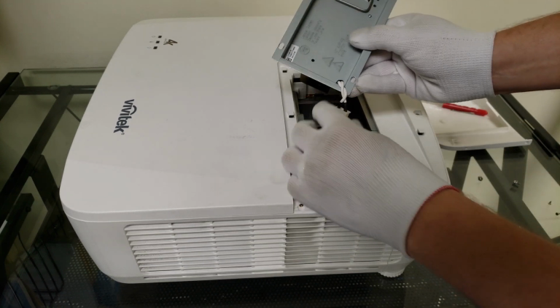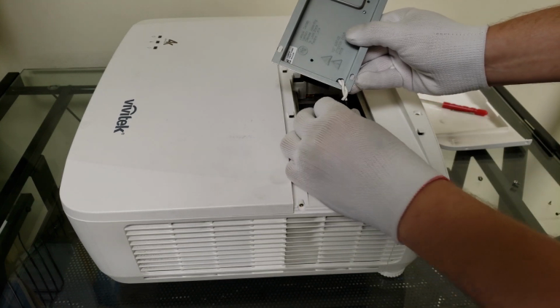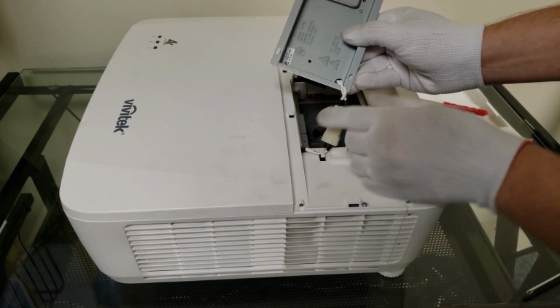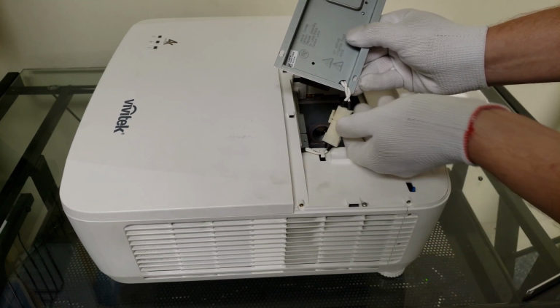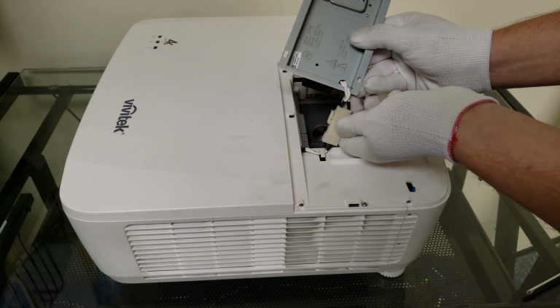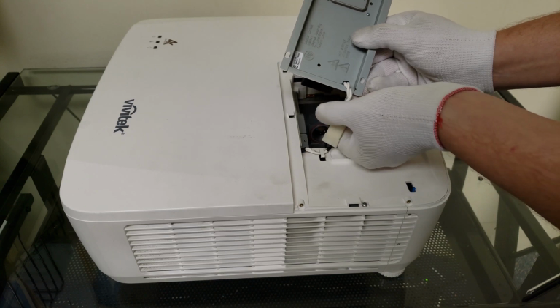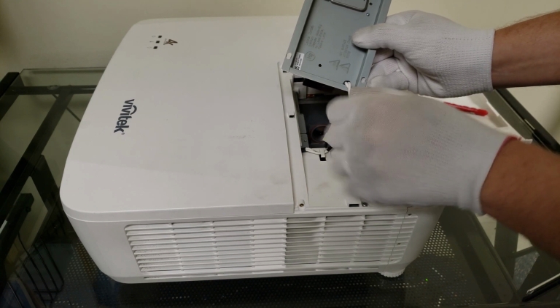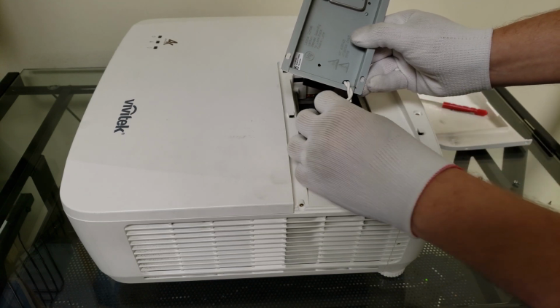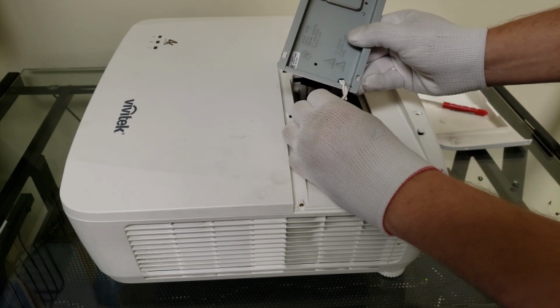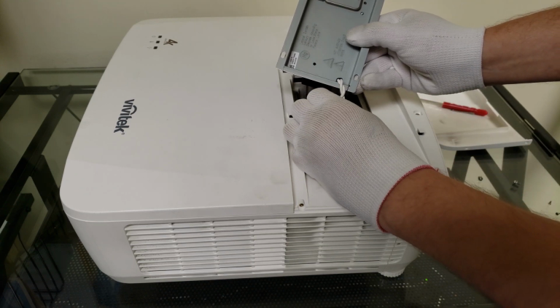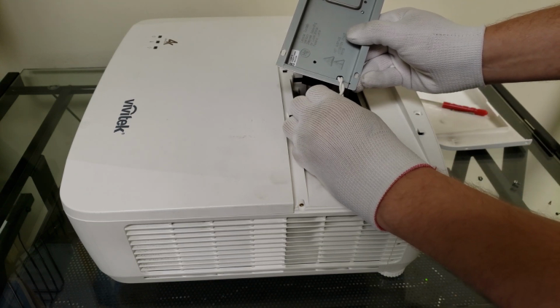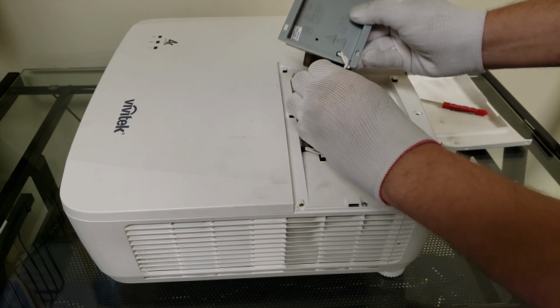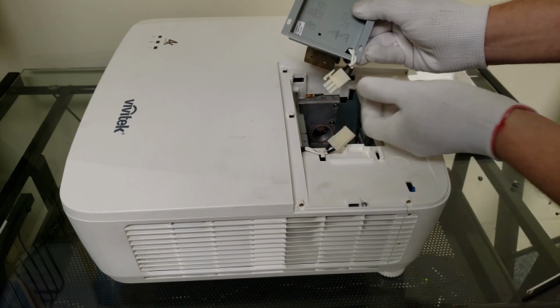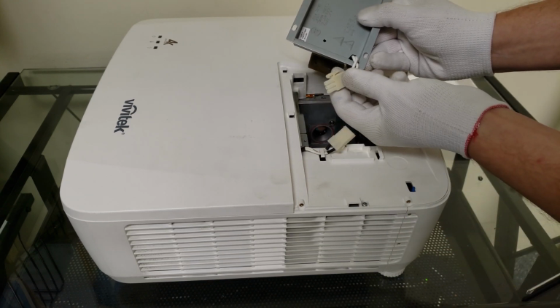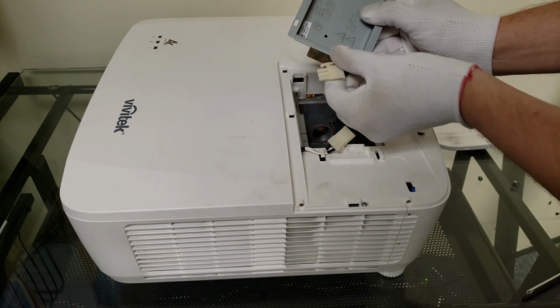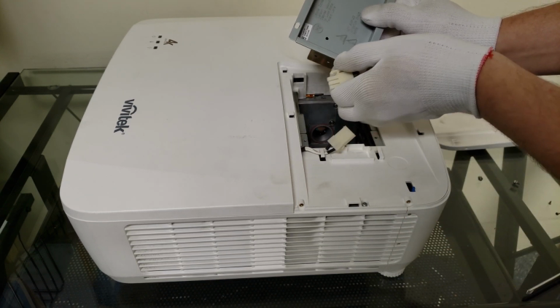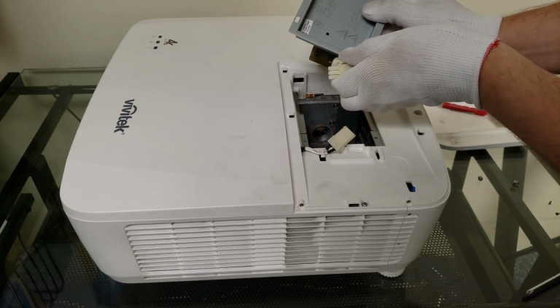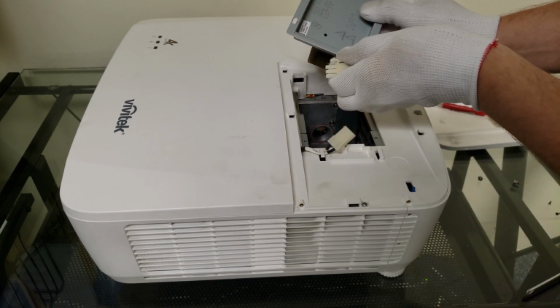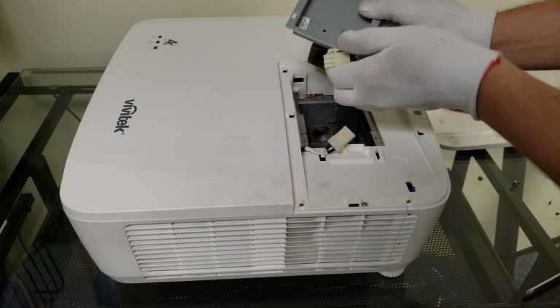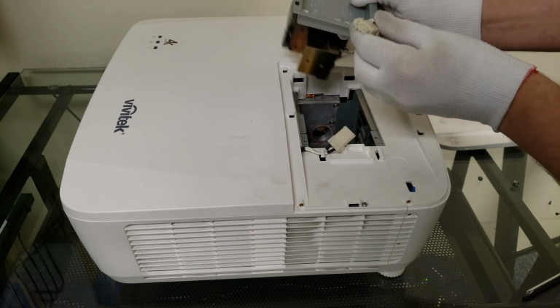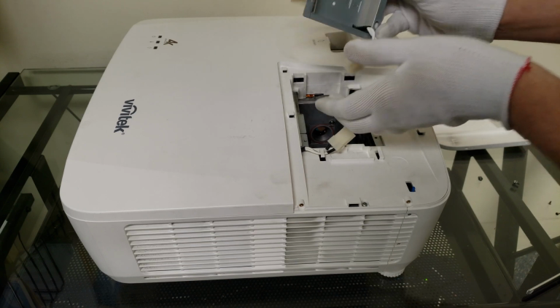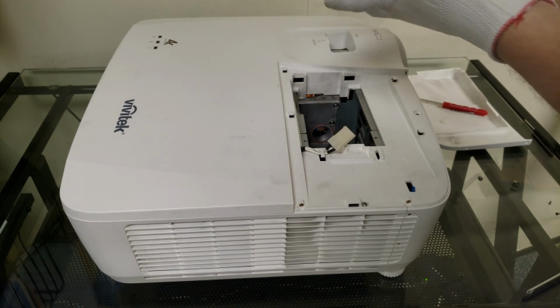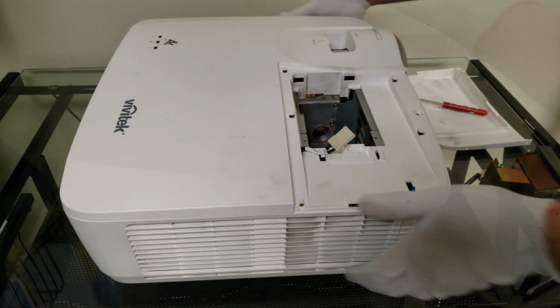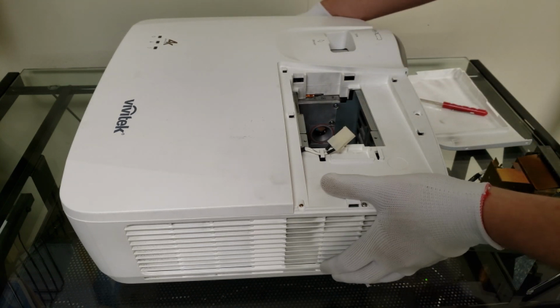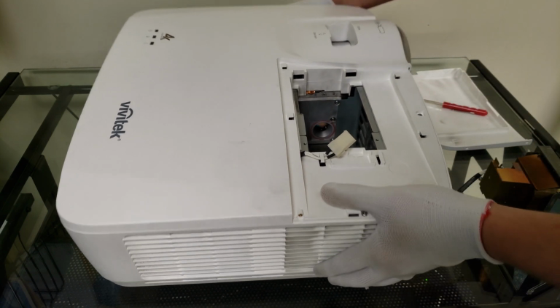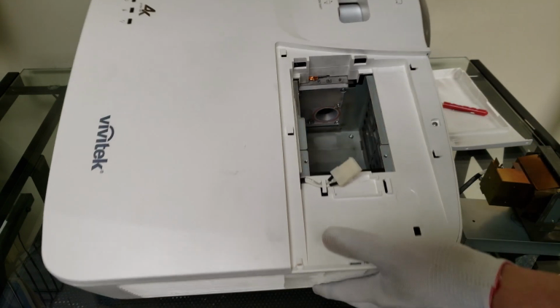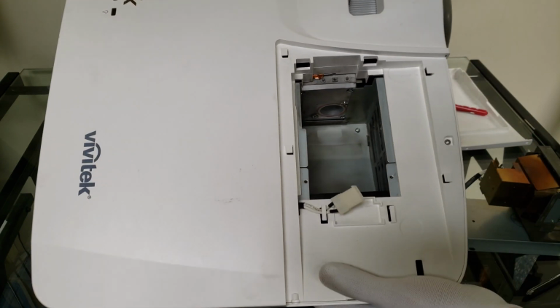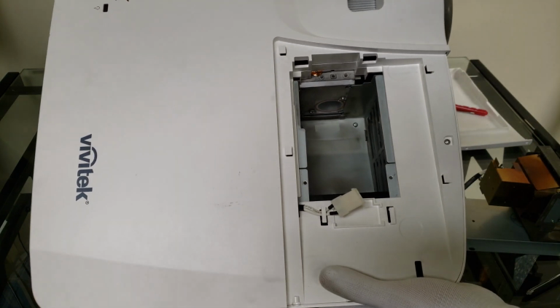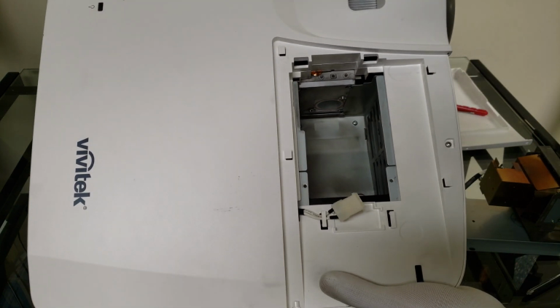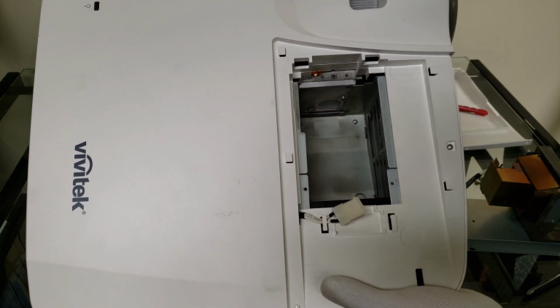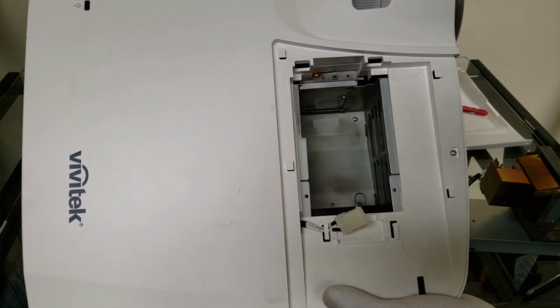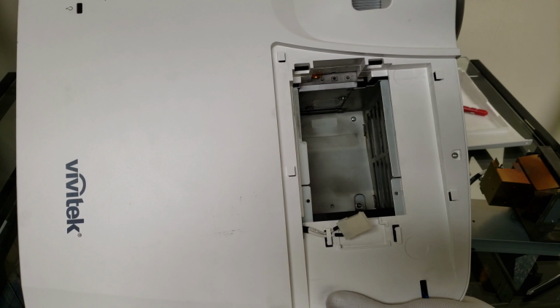Now what we have to do is get this connector unplugged. It's just got a little latch on the side here and it'll just lift right out. It's just a simple latch — you find these on a lot of electronics. And there it is. There's our bulb compartment.